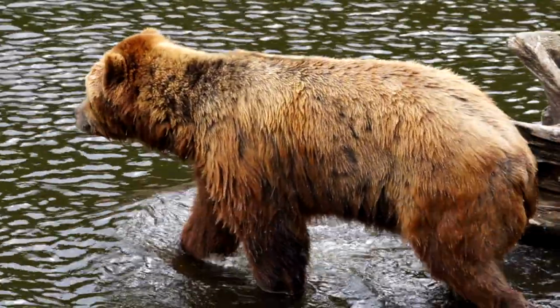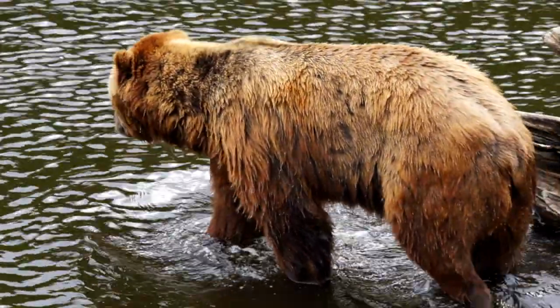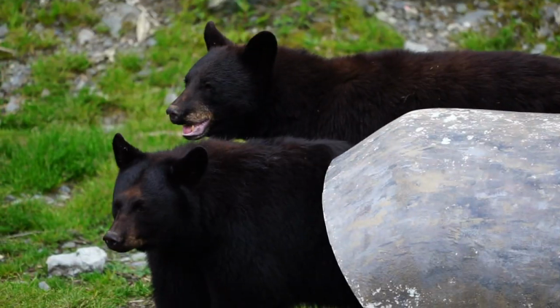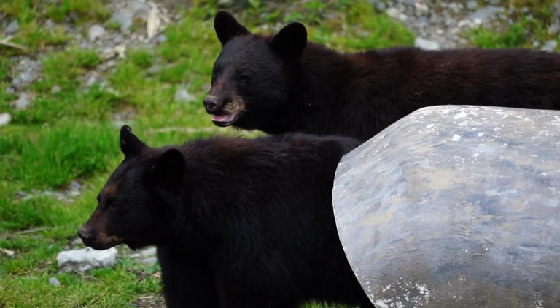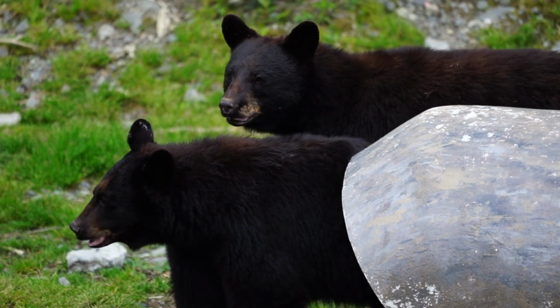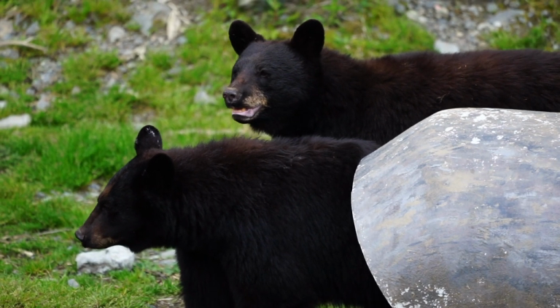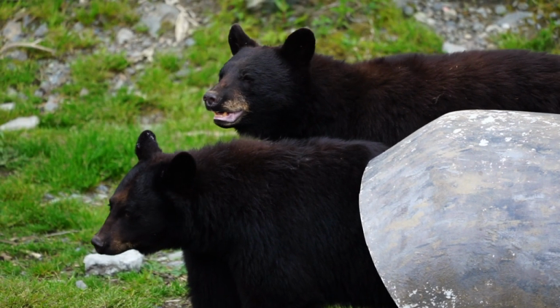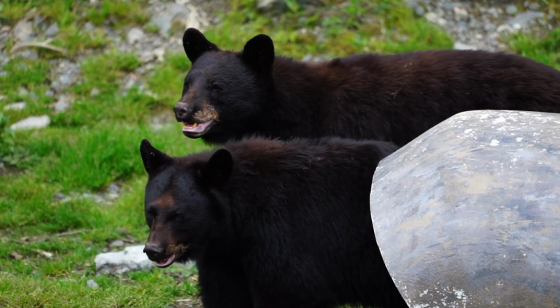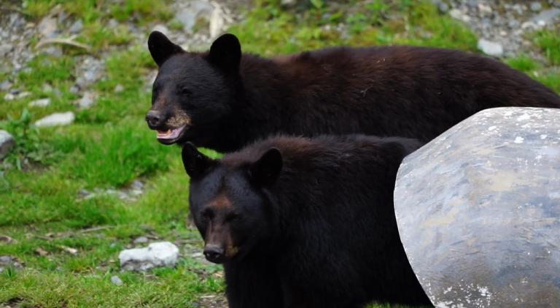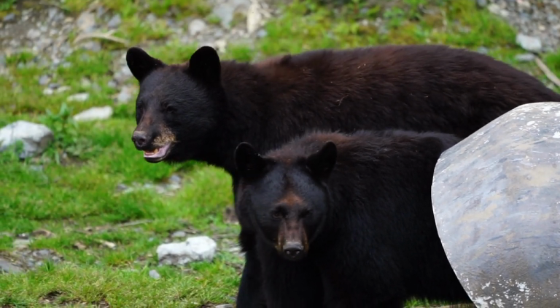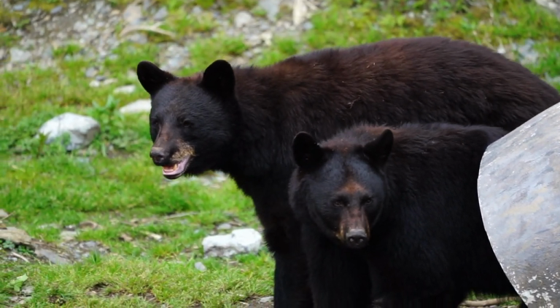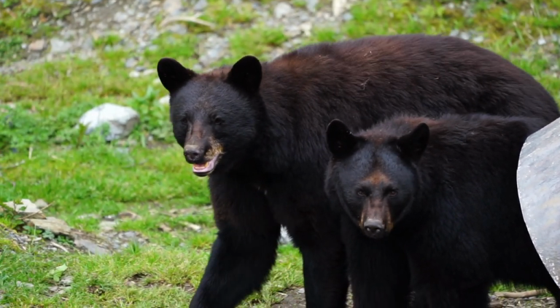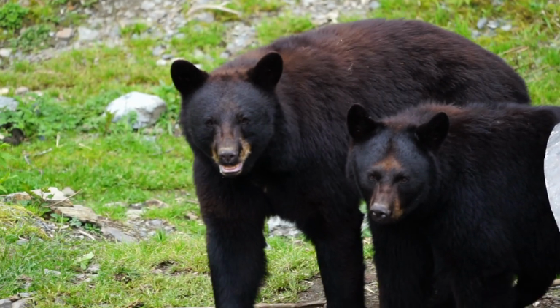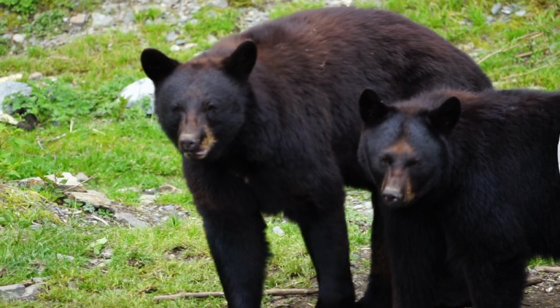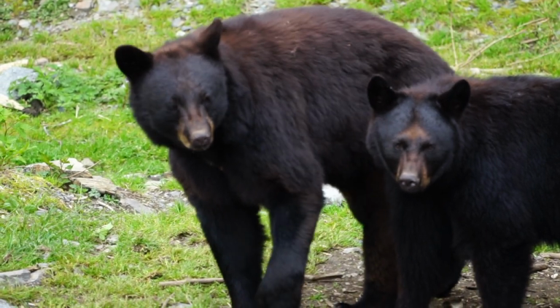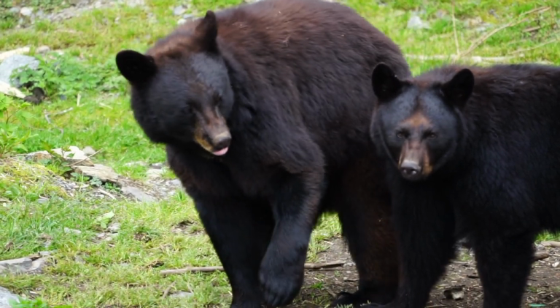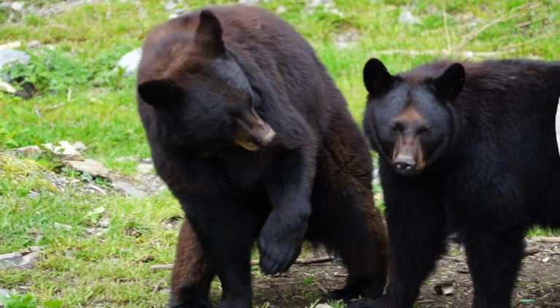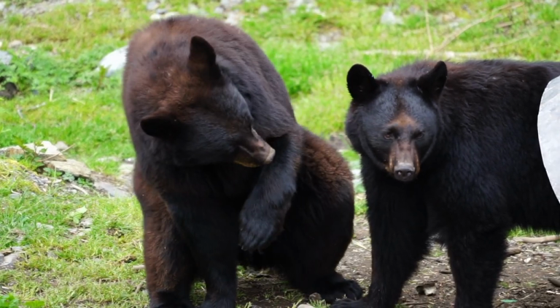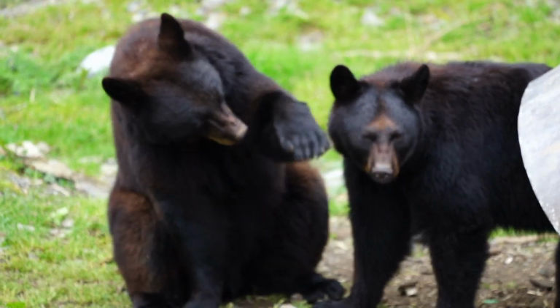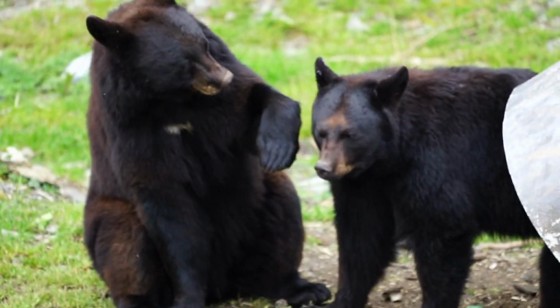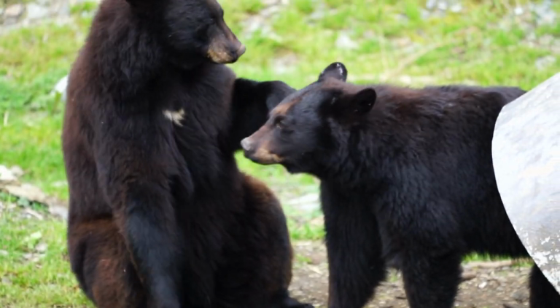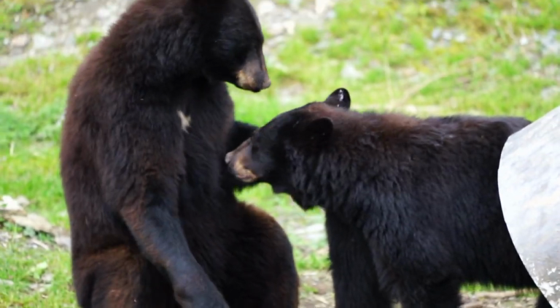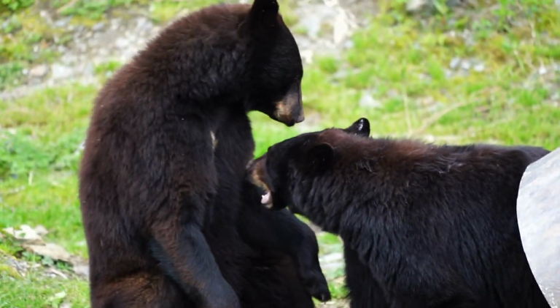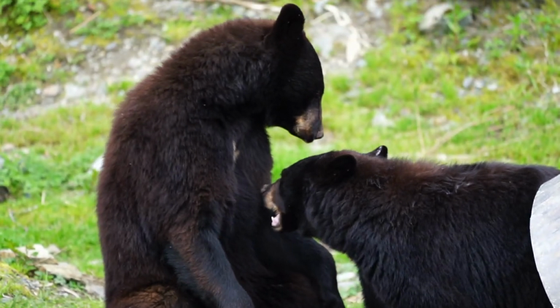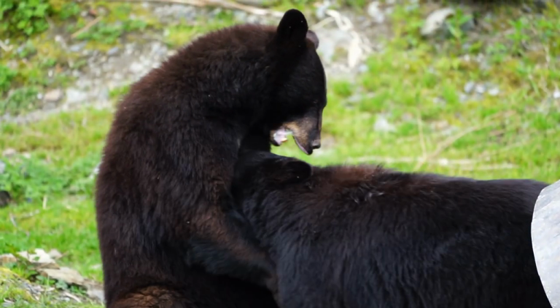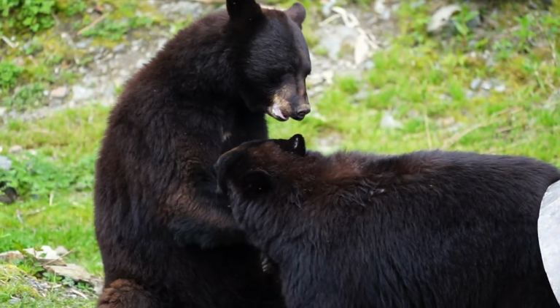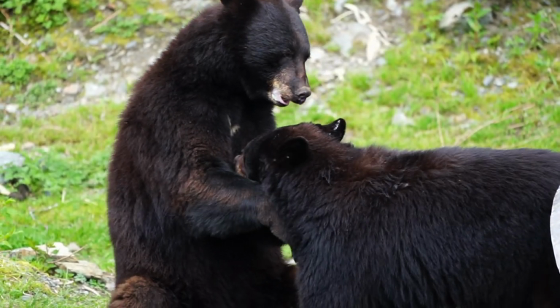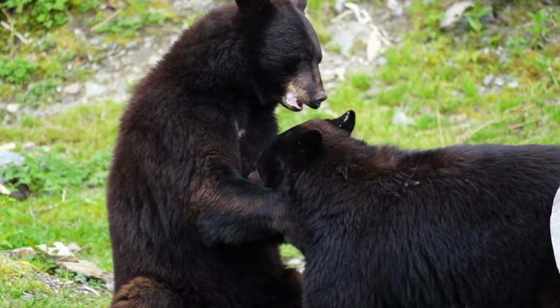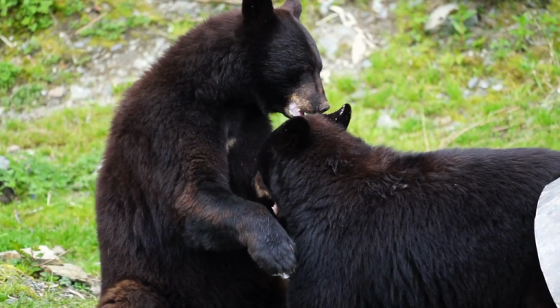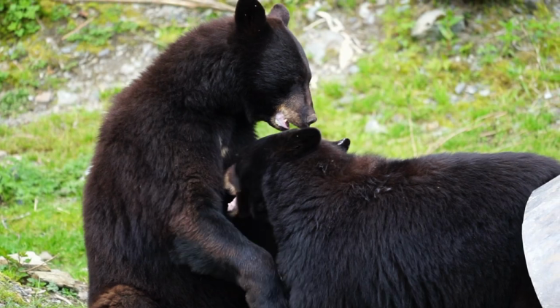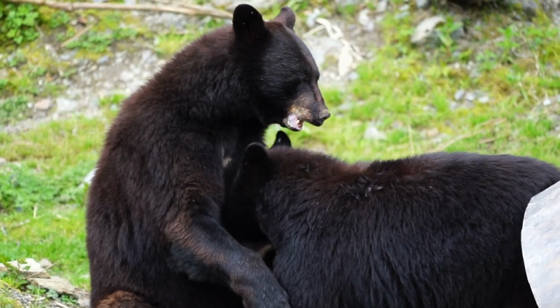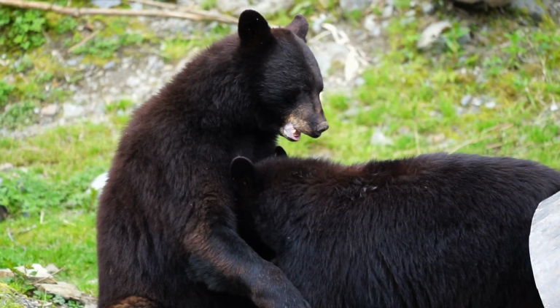During our visit, the bears were very active, especially the black bears who were wrestling and playing with each other. If you love bears, this is the place to go.